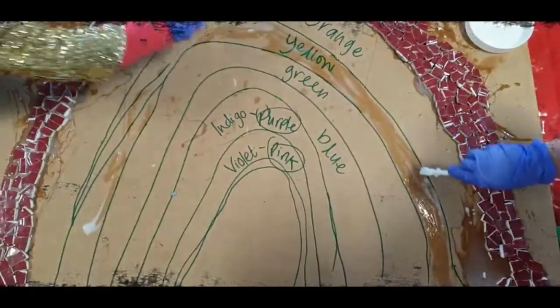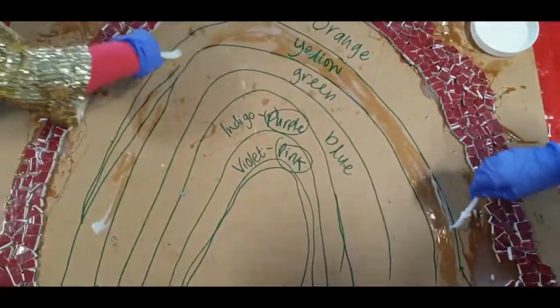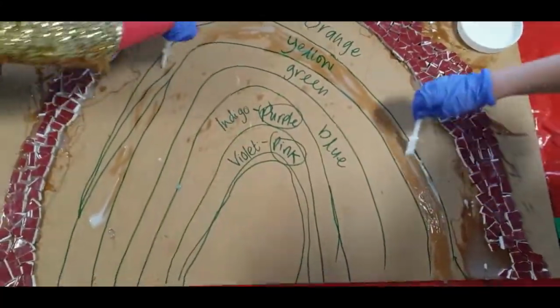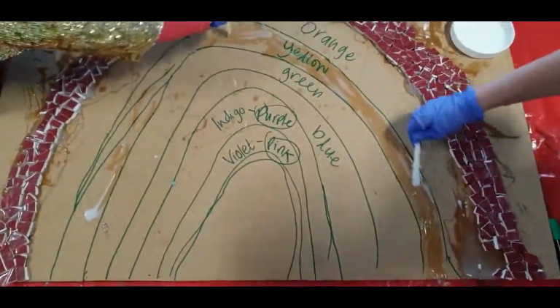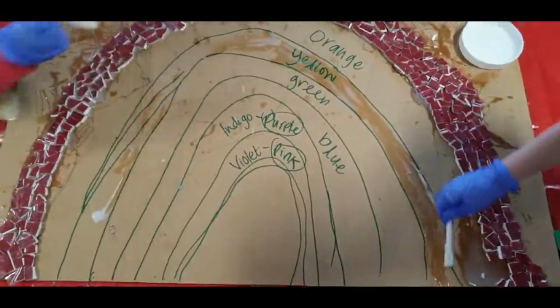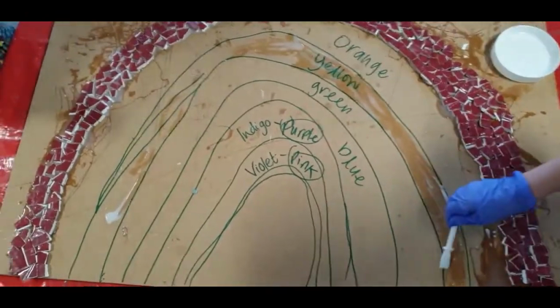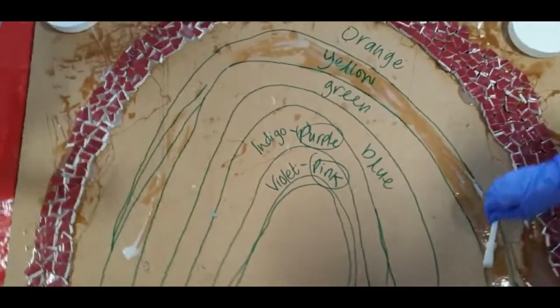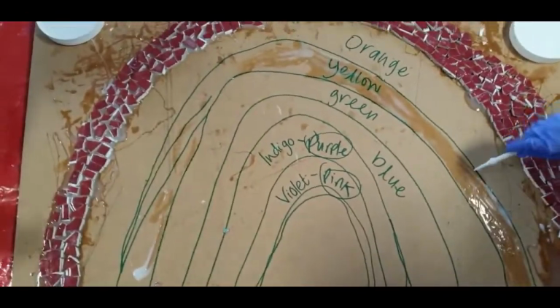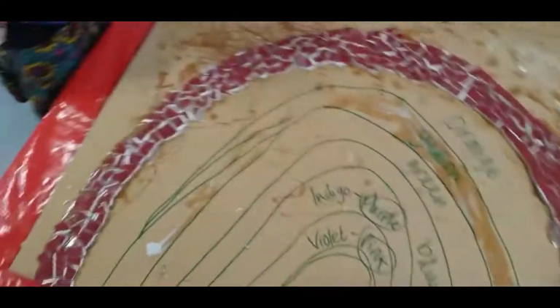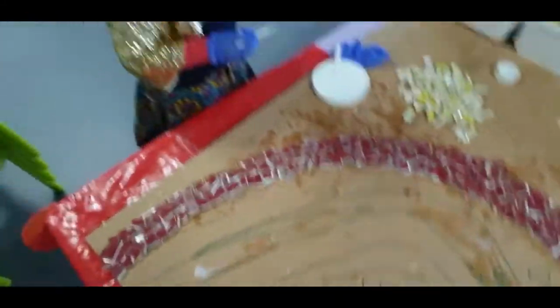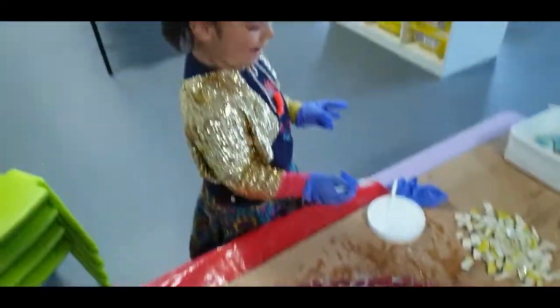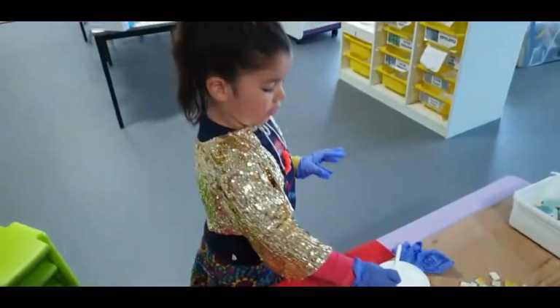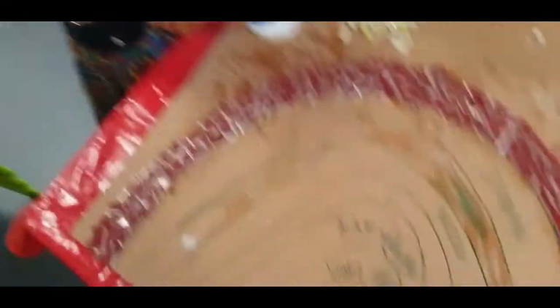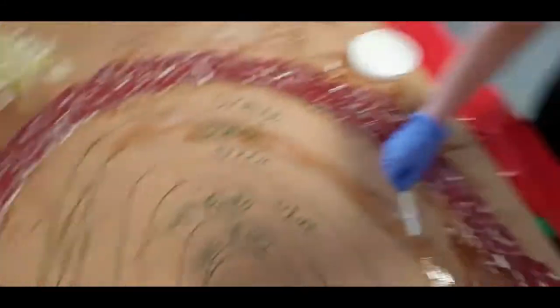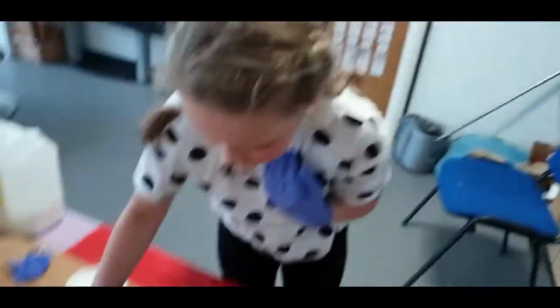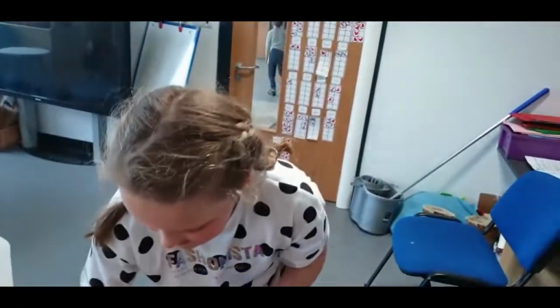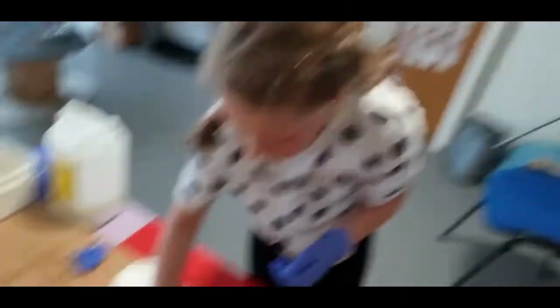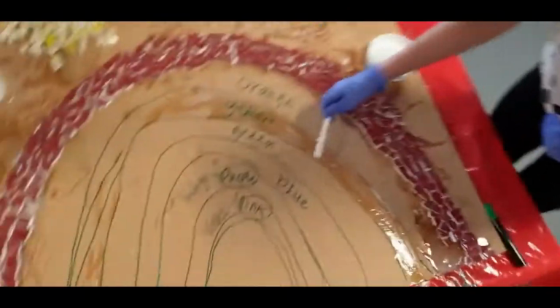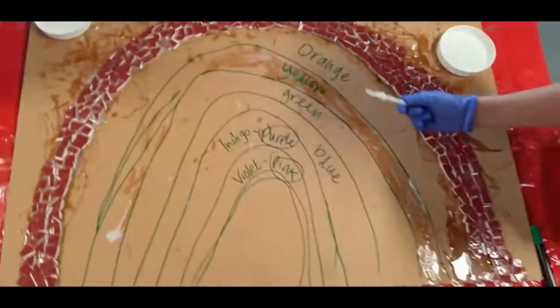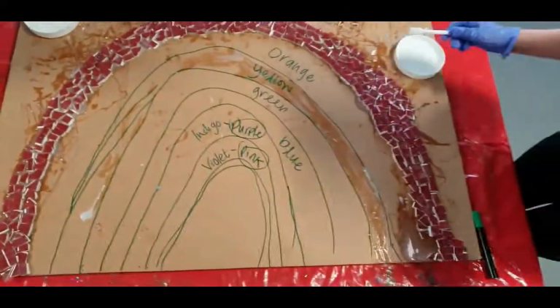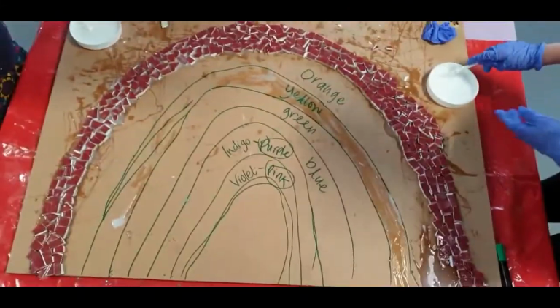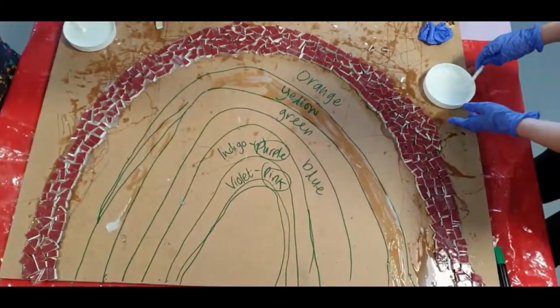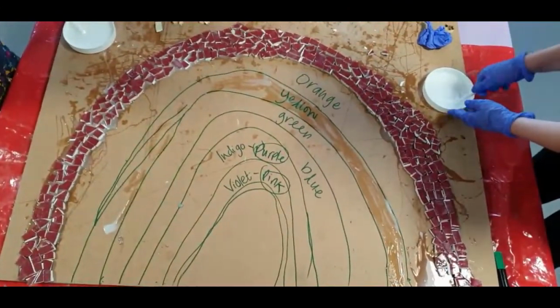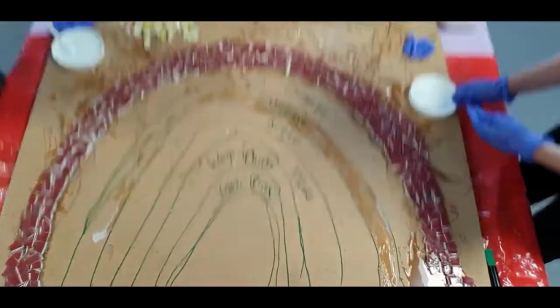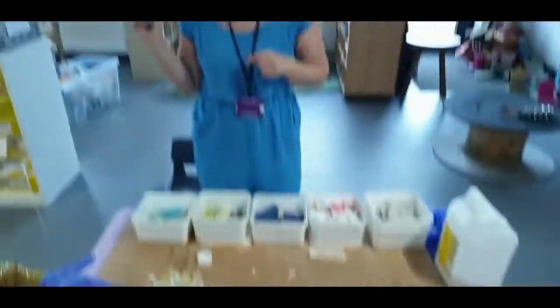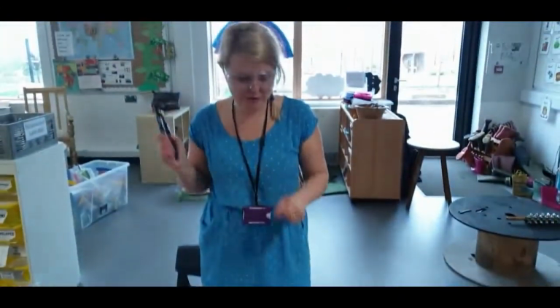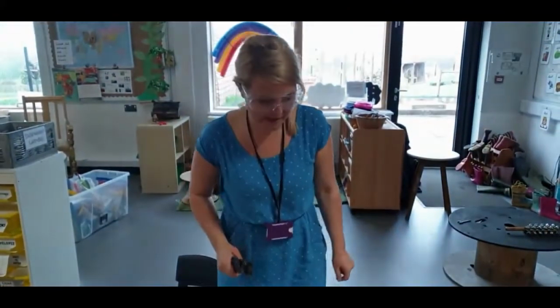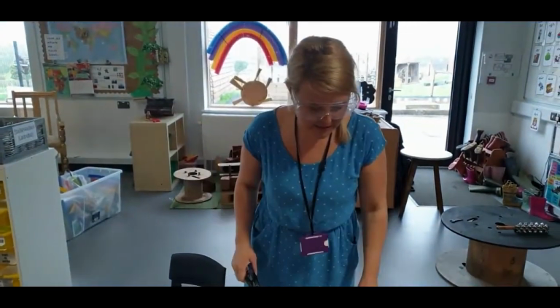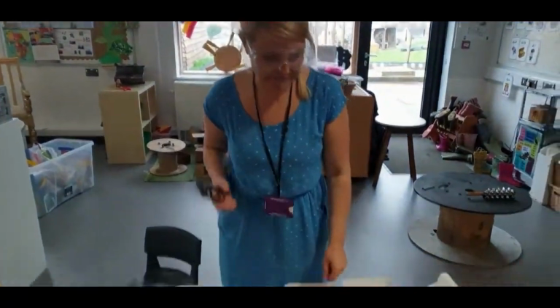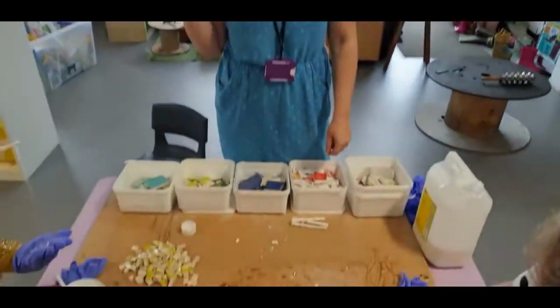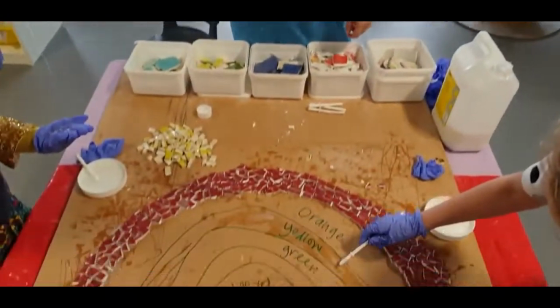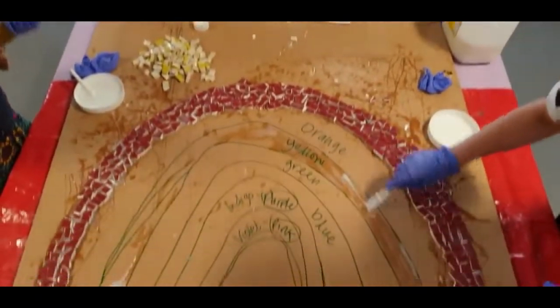Wow, this looks really interesting. What are we up to then? What is it? A rainbow mosaic. It's a mosaic. Why are you guys creating it then? We're making a rainbow for our school — we're going to have it in our school forever.